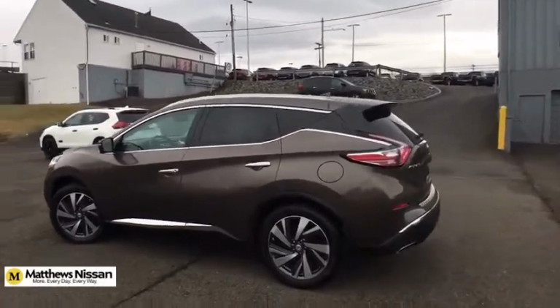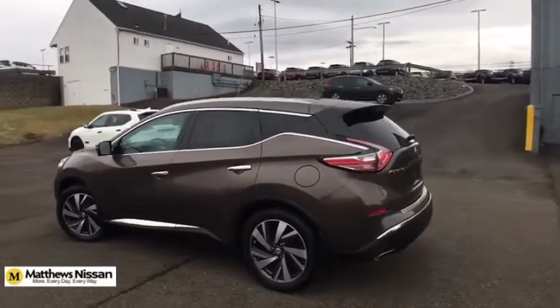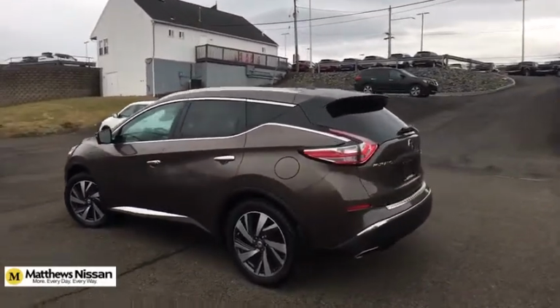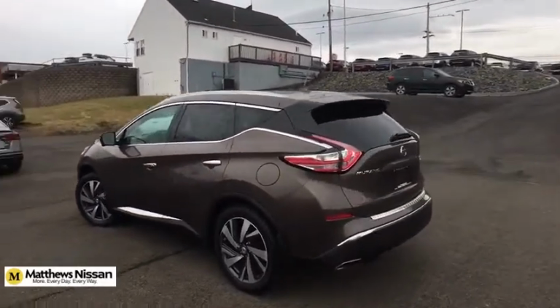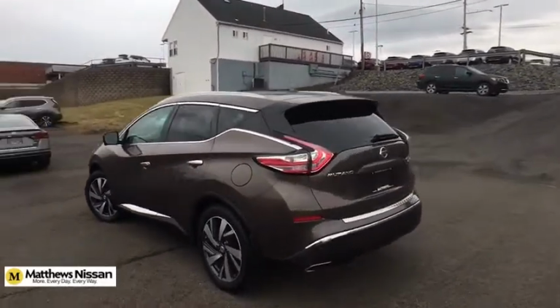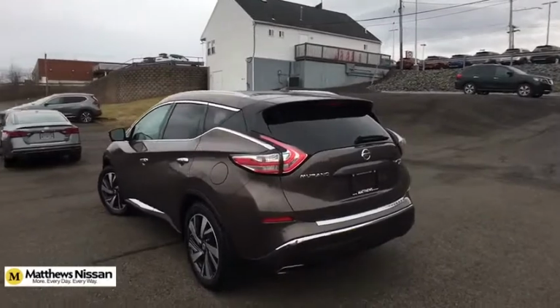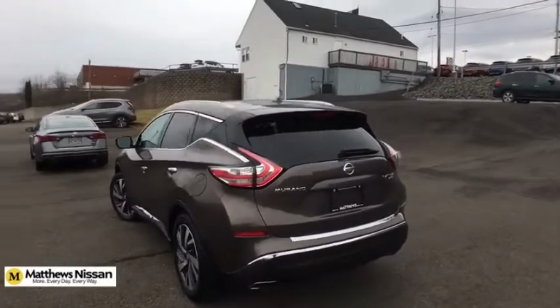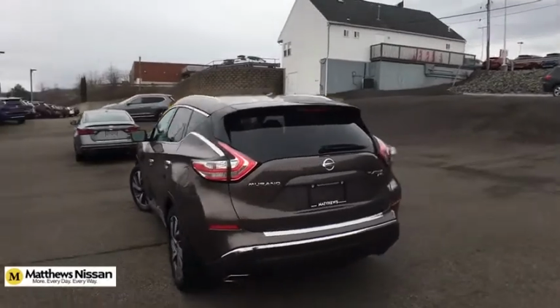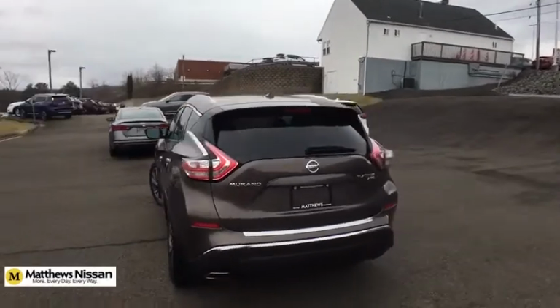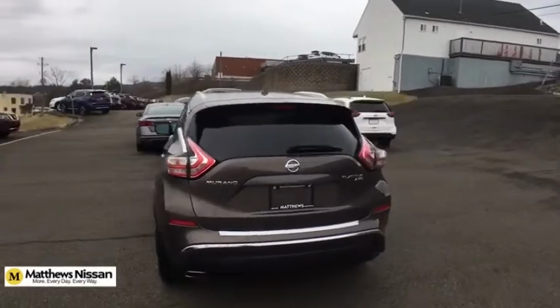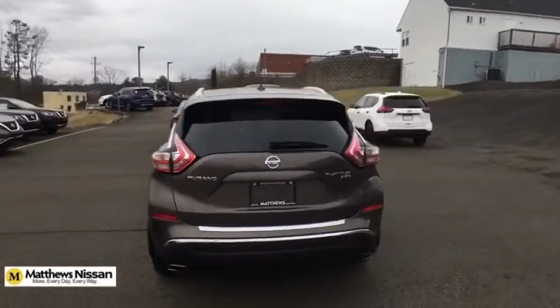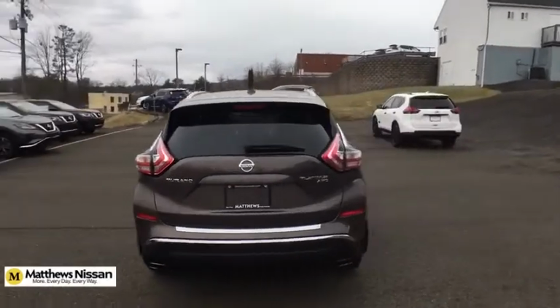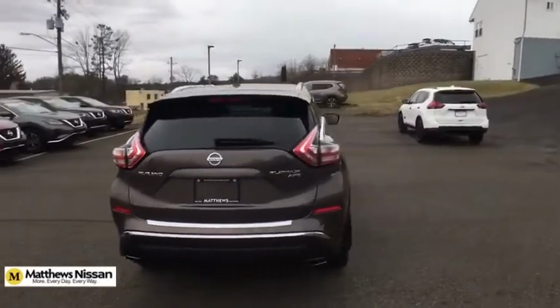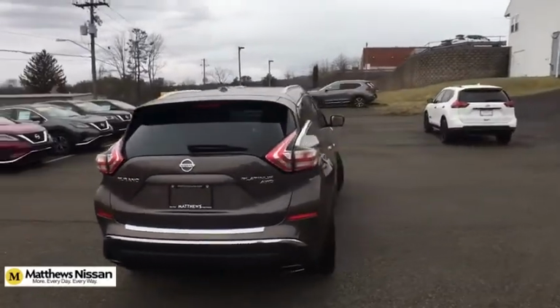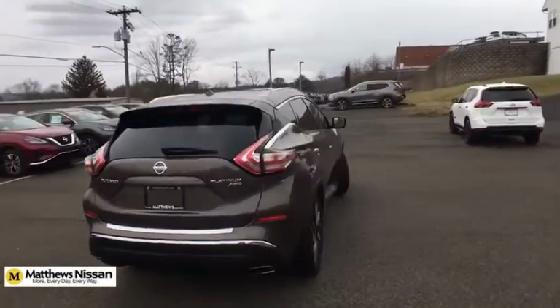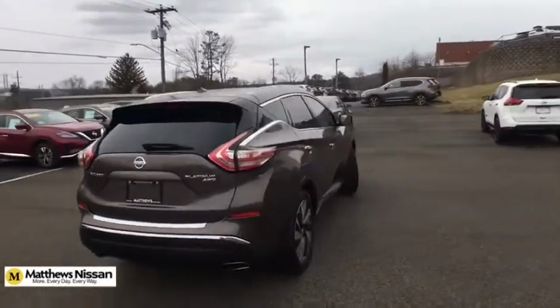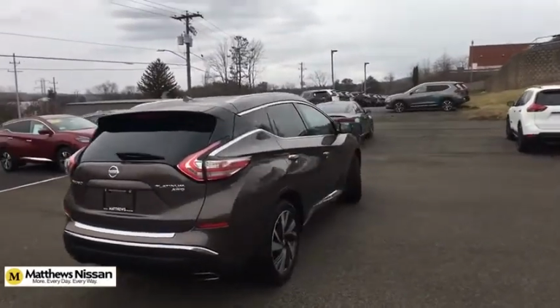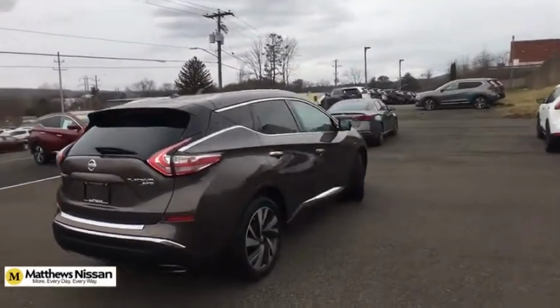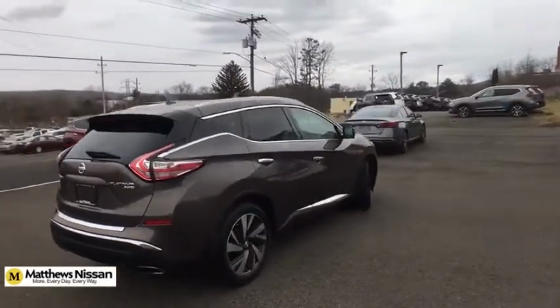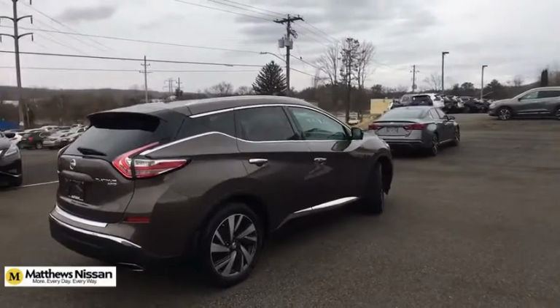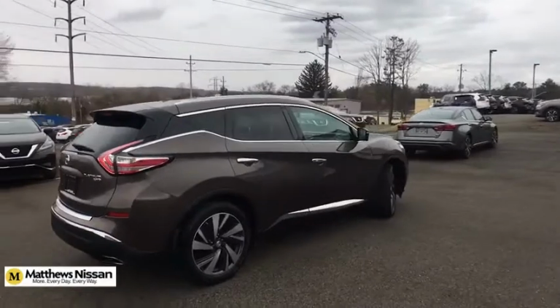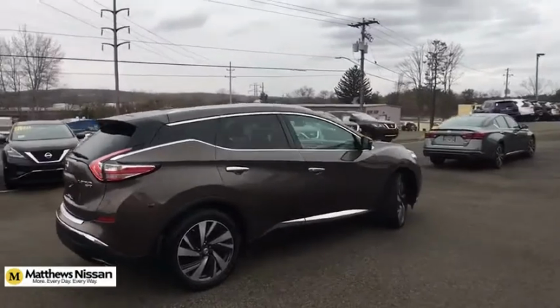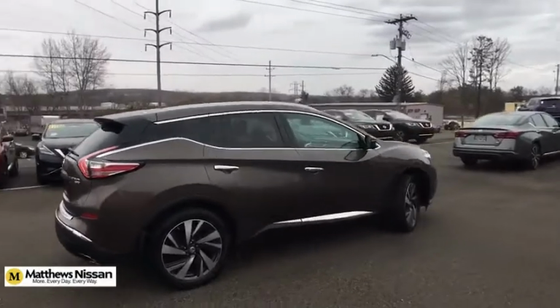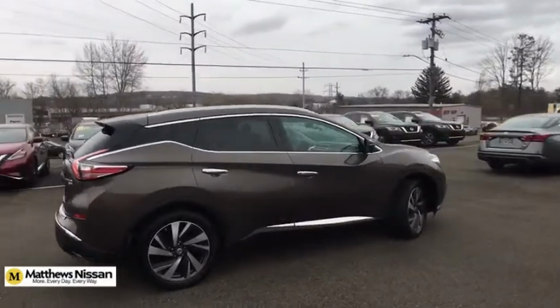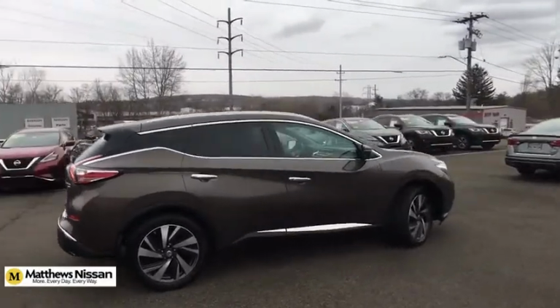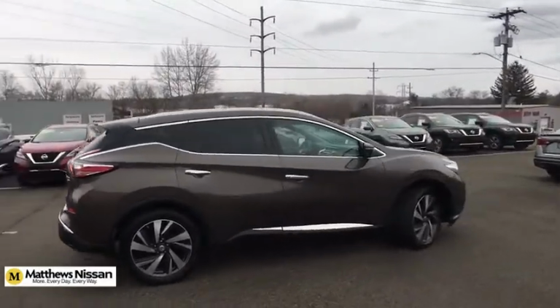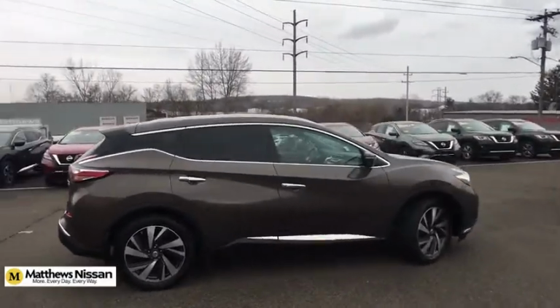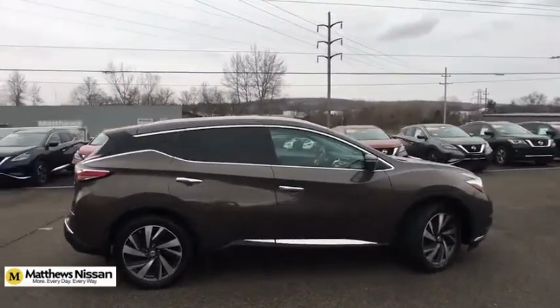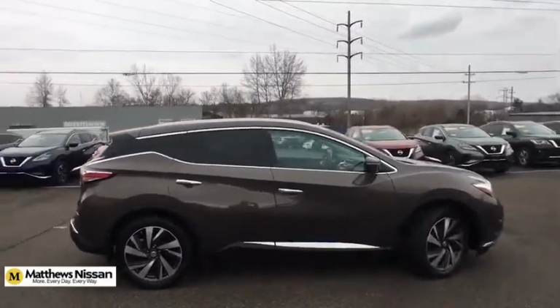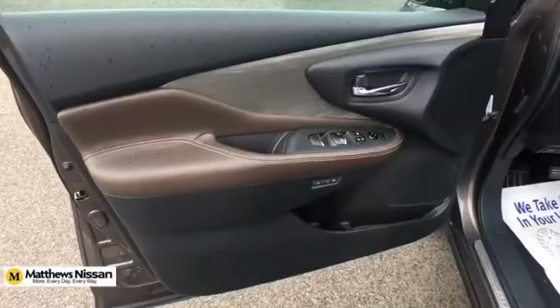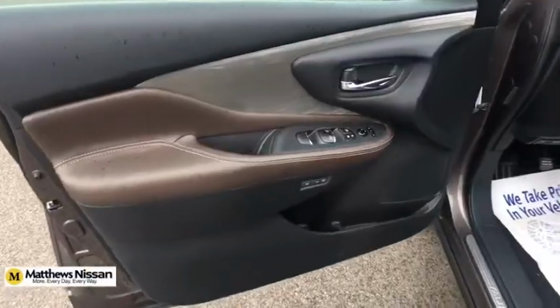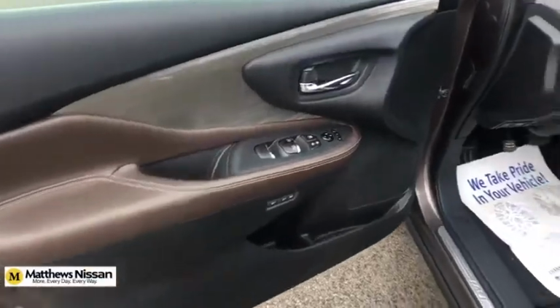This vehicle has less than 45,000 miles. Here are some of this vehicle's great options: splash guards. This isn't just a vehicle, it's an experience. So stop in for a test drive today.